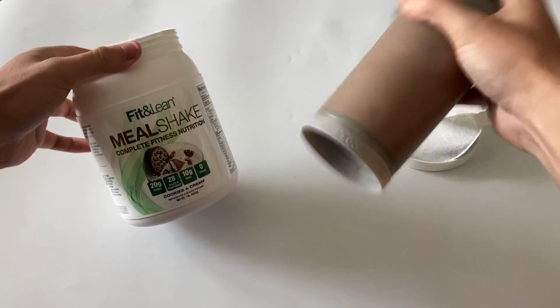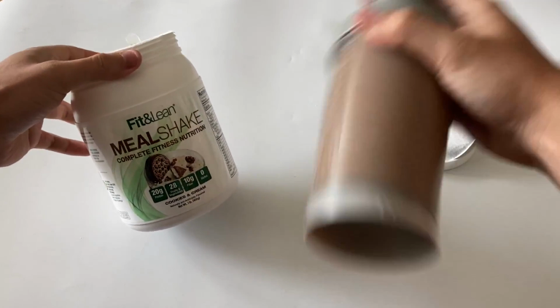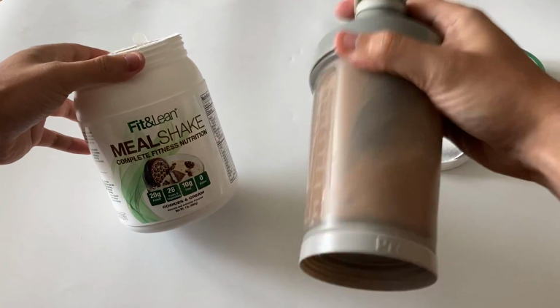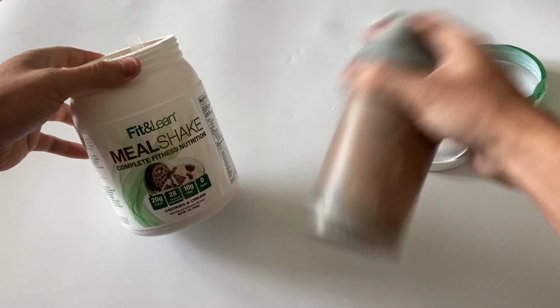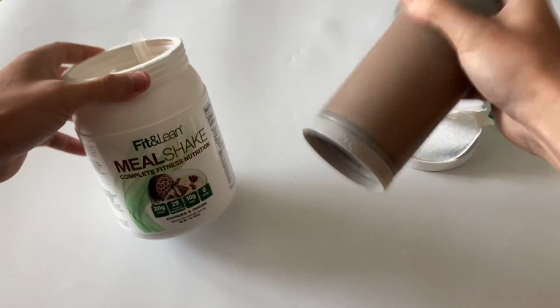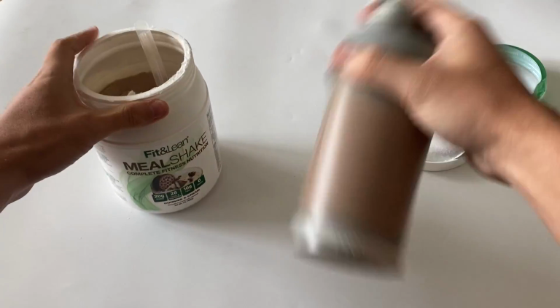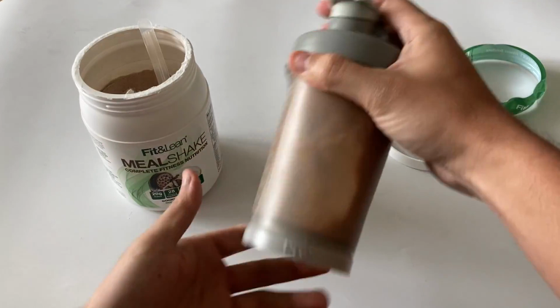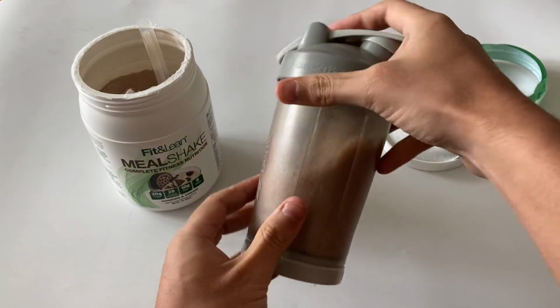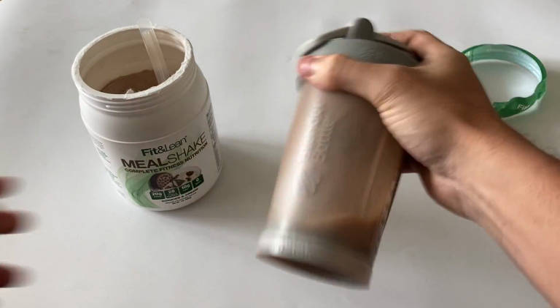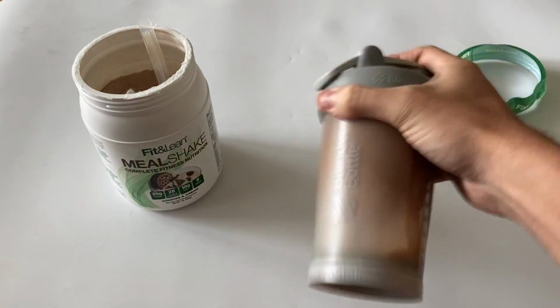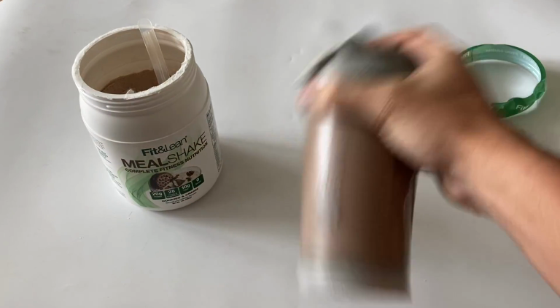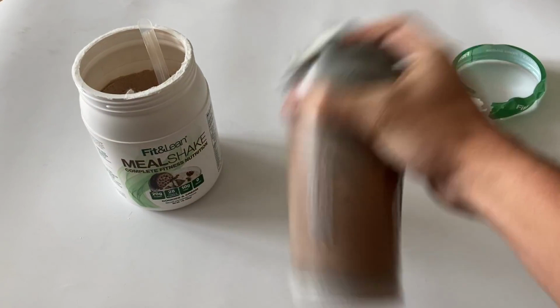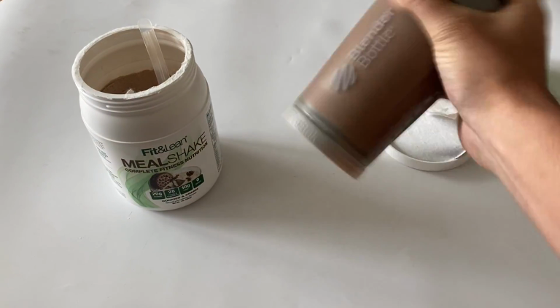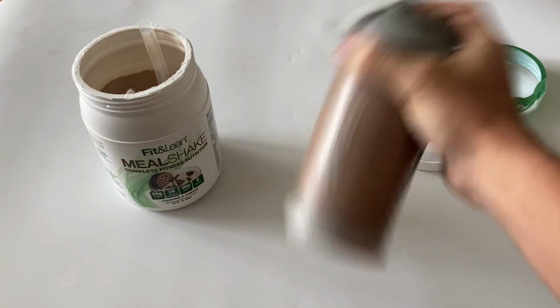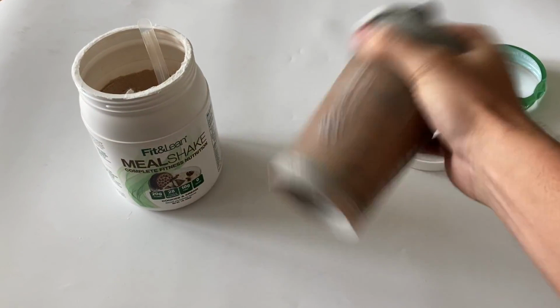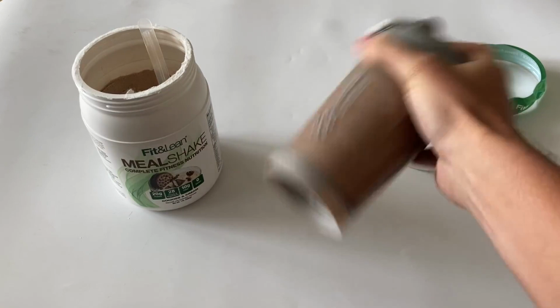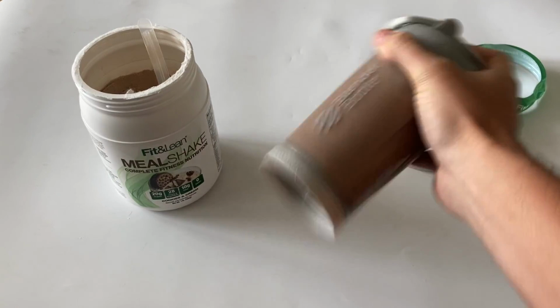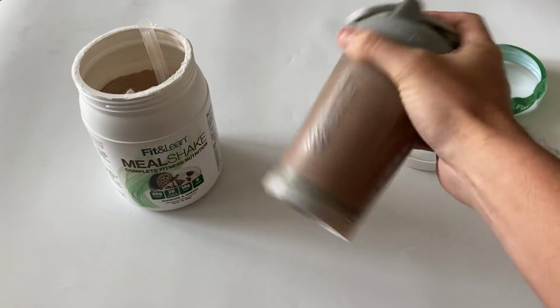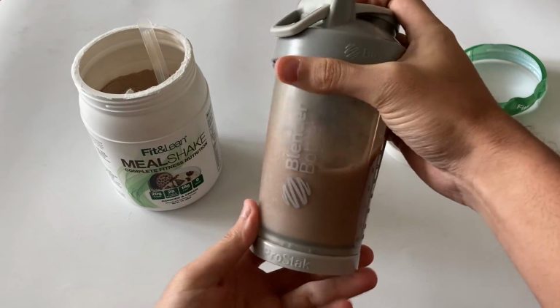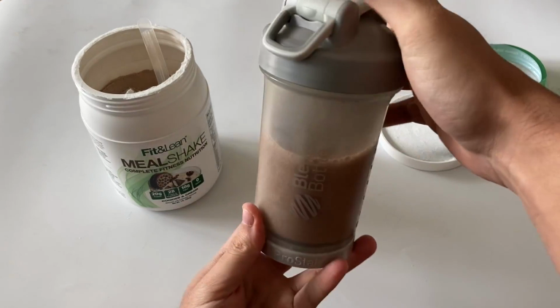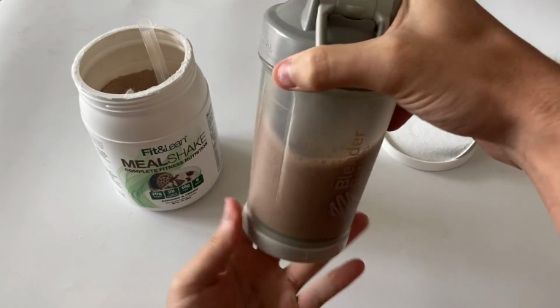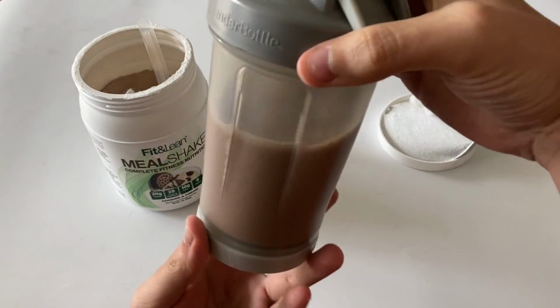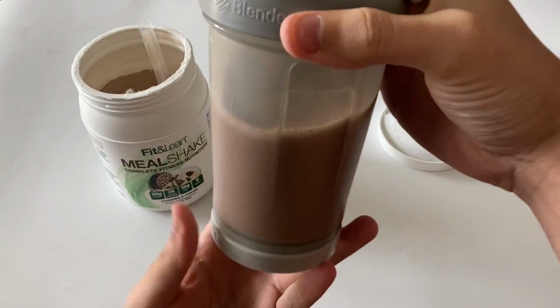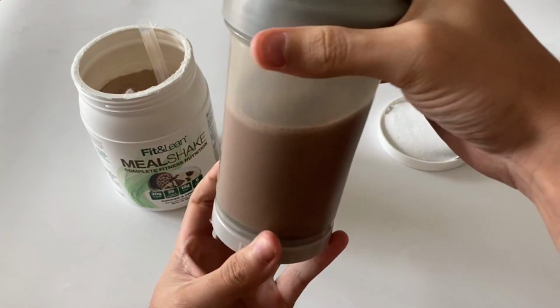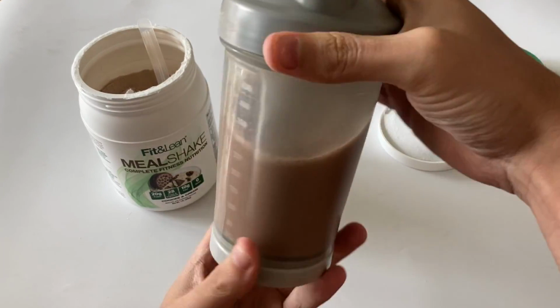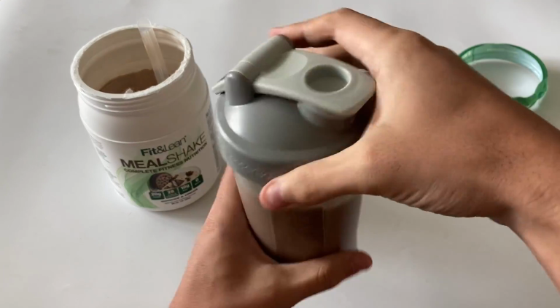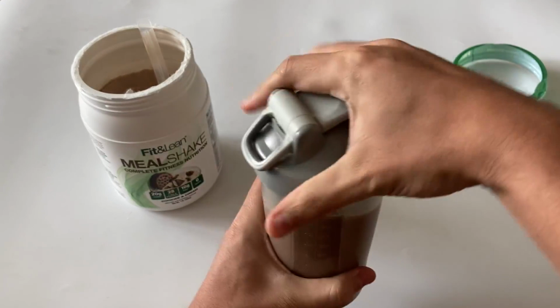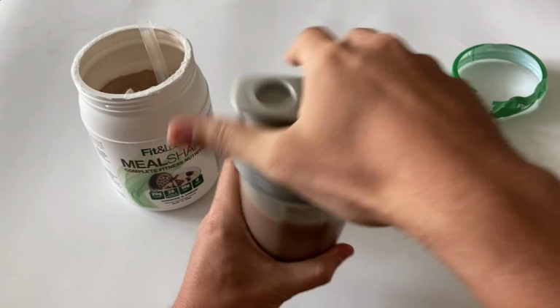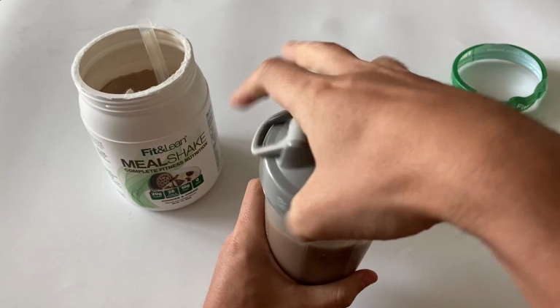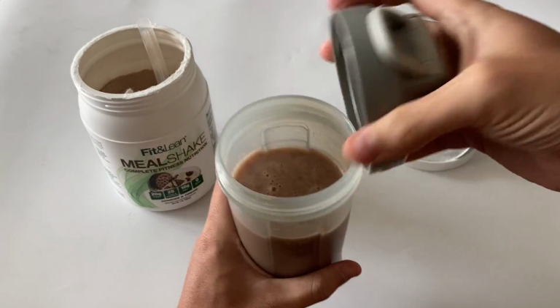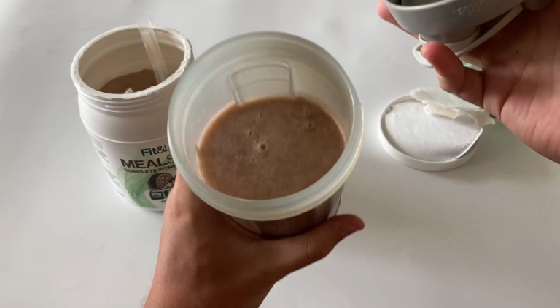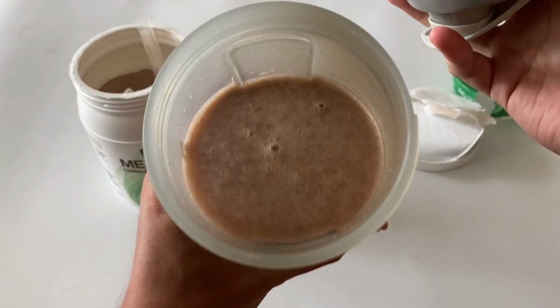I highly recommend trying the Fit & Lean Meal Shake meal replacement if you're considering switching brands. It's helped me stay on track with my diet, keeps me full and satiated, and provides all the essential nutrients that I need — and it tastes amazing.